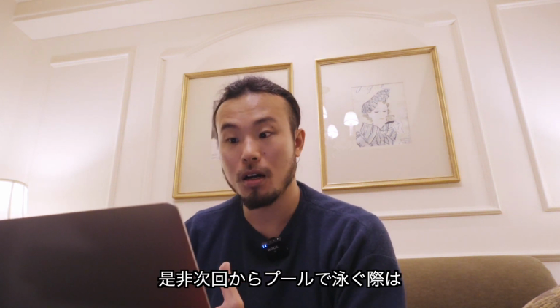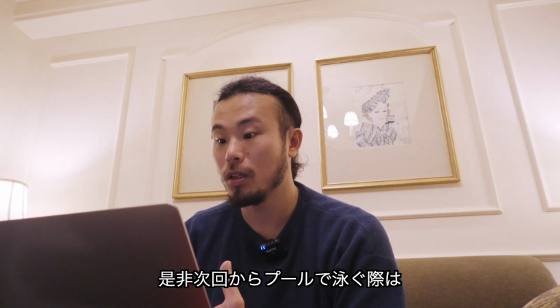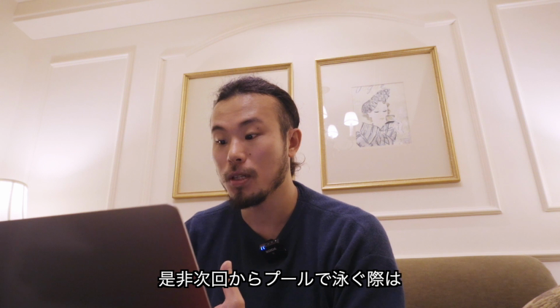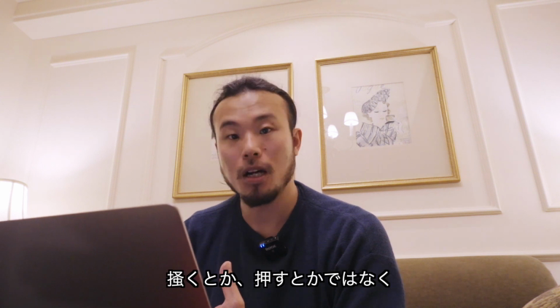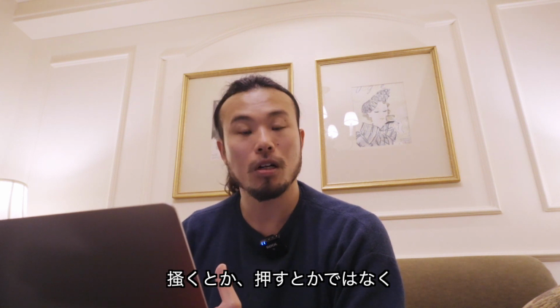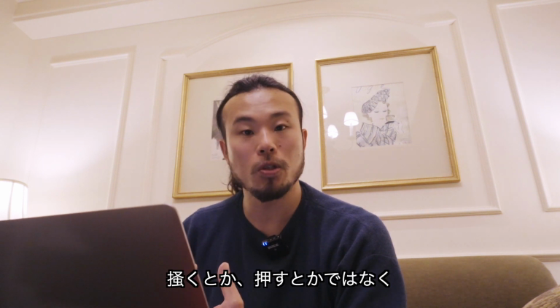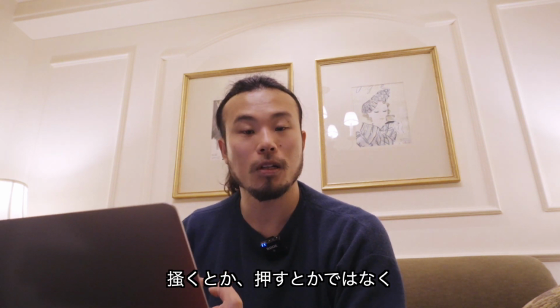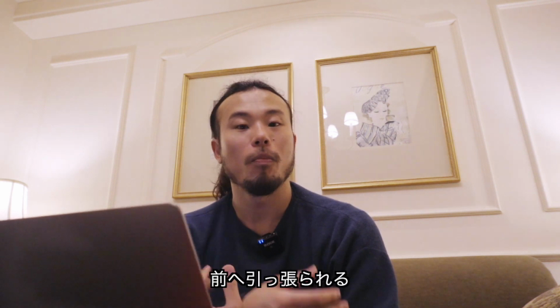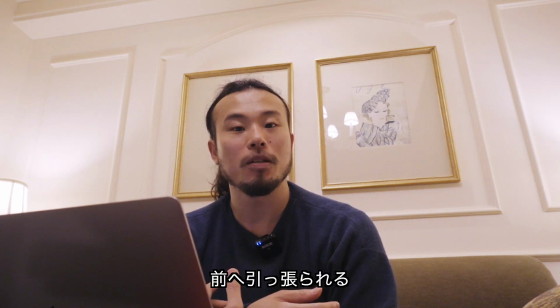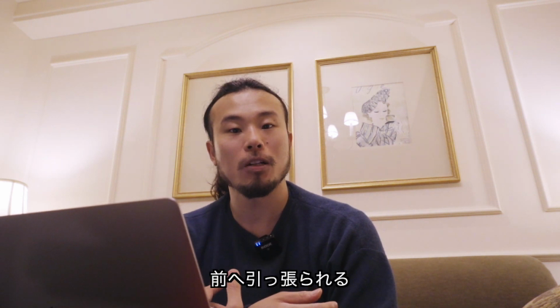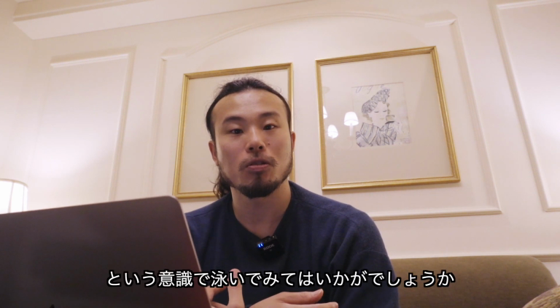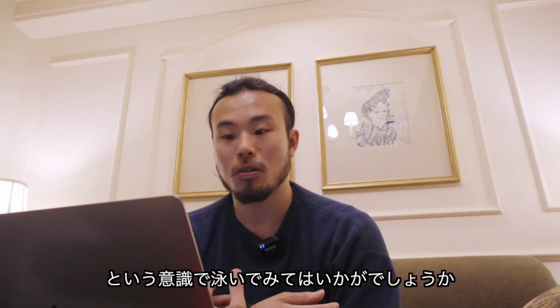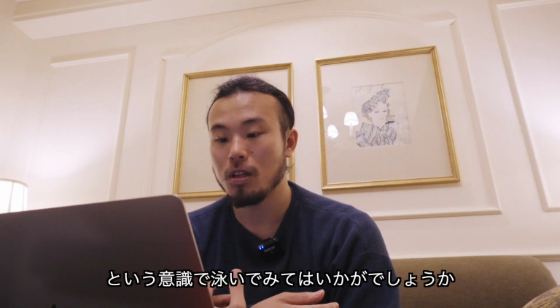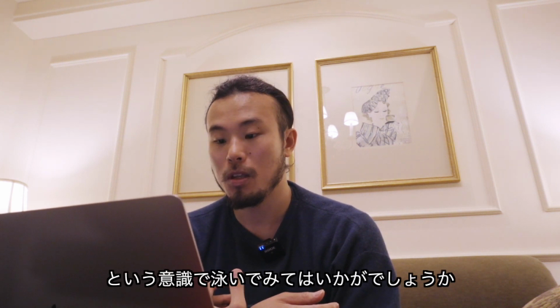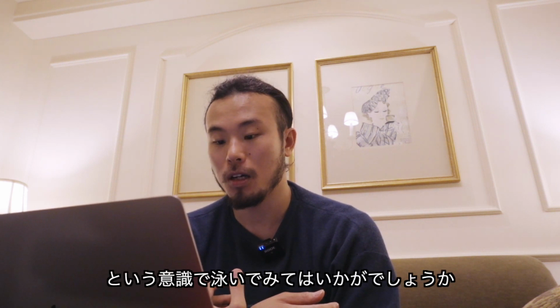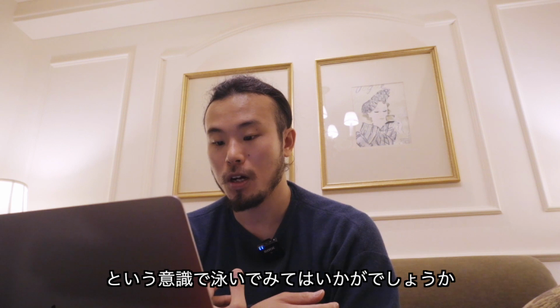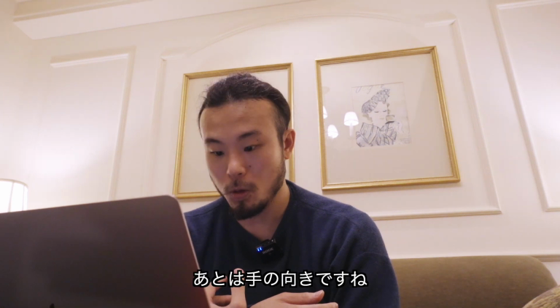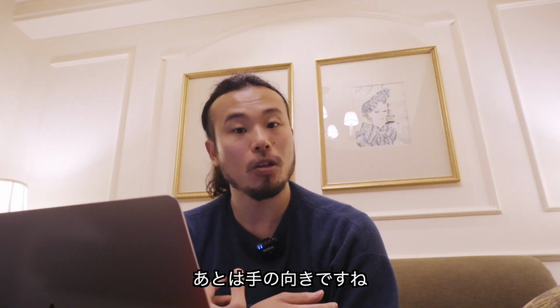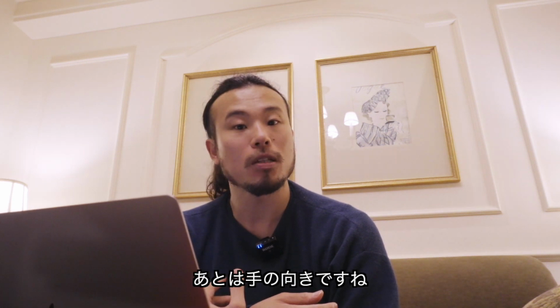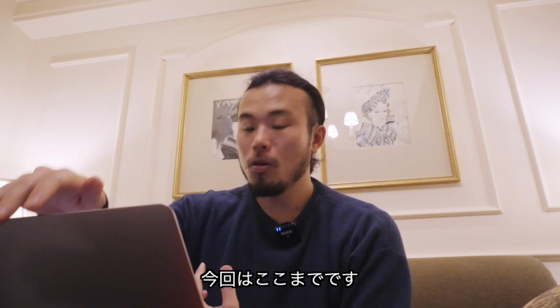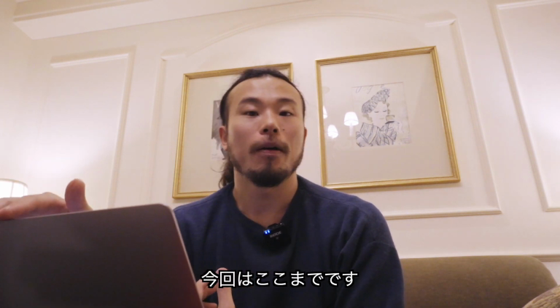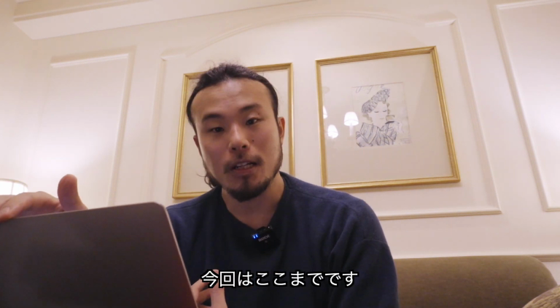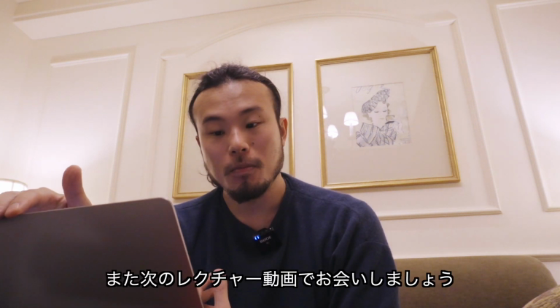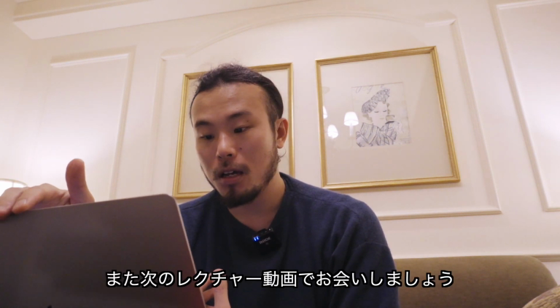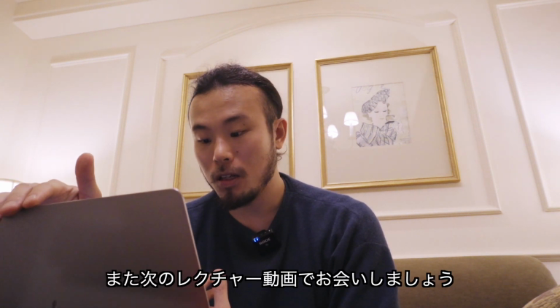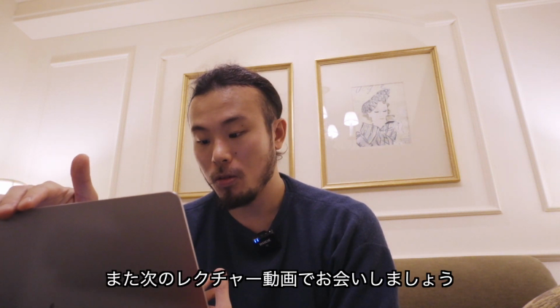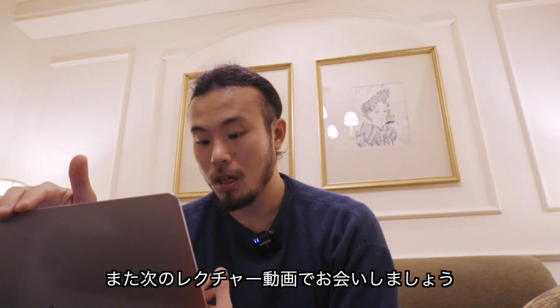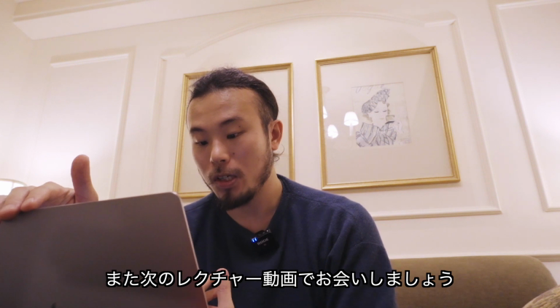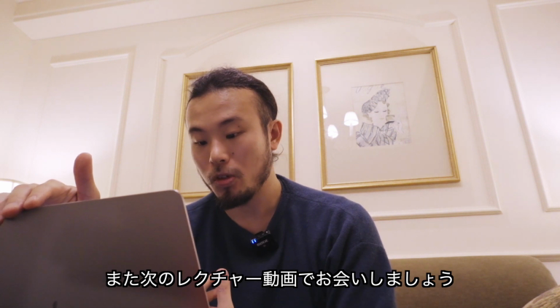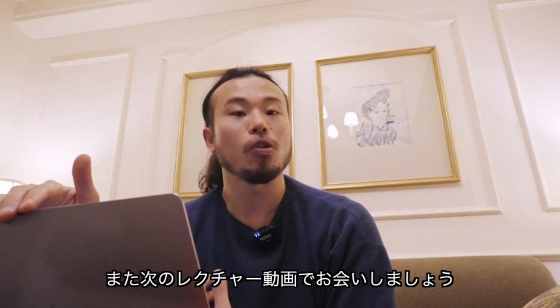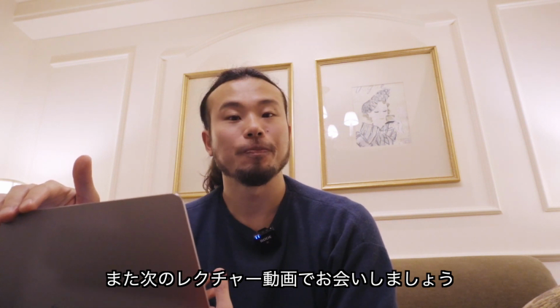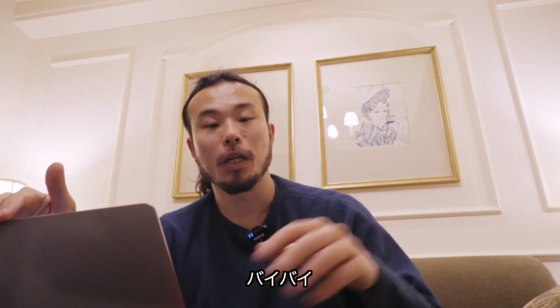ぜひ次回からプールで泳ぐ際は、かくとか押すとかではなく、前へ引っ張られるという意識で泳いでみてはいかがでしょうか。あとは手の向きですね。今回はここまでです。また次のレクチャー動画でお会いしましょう。バイバイ。